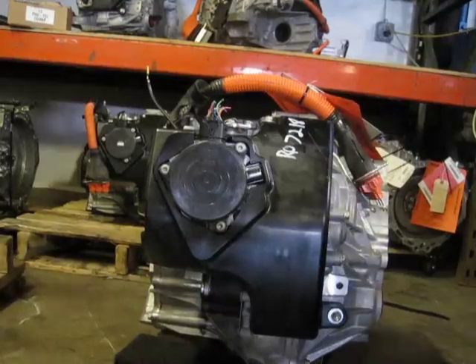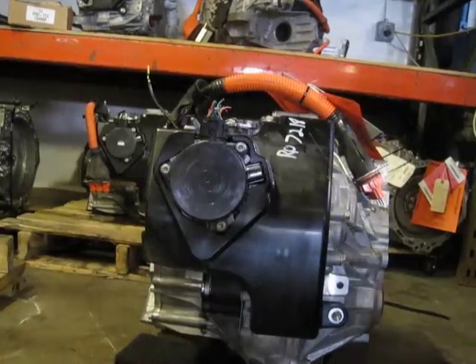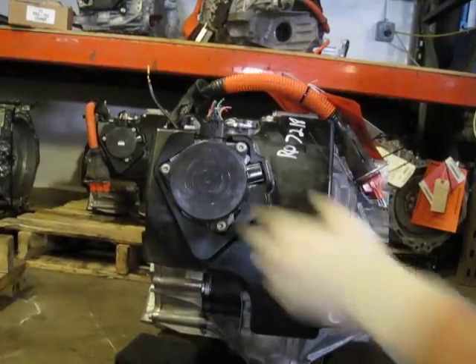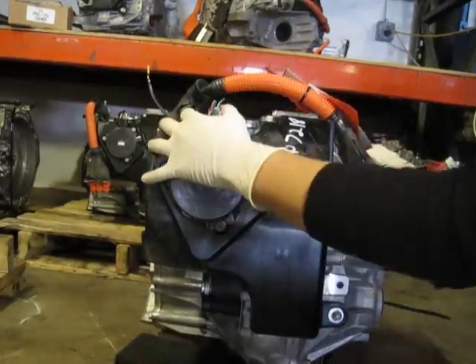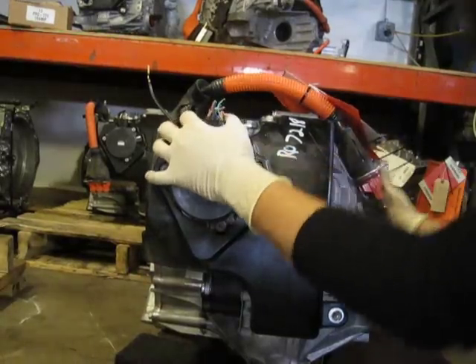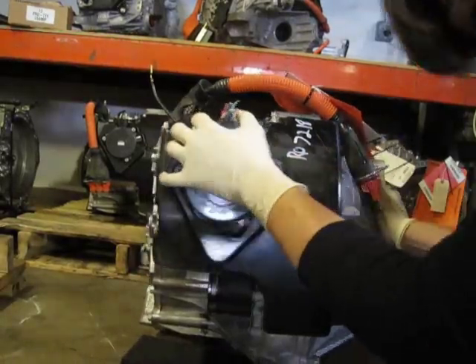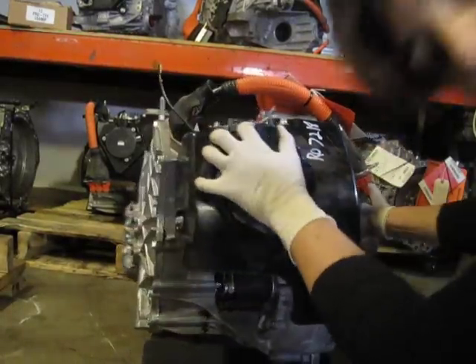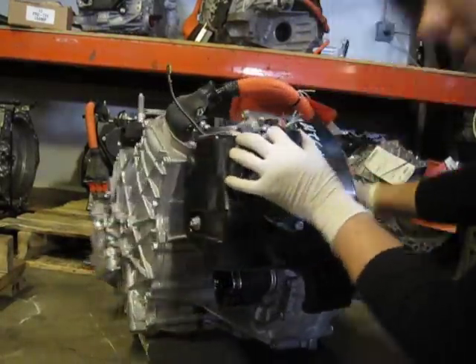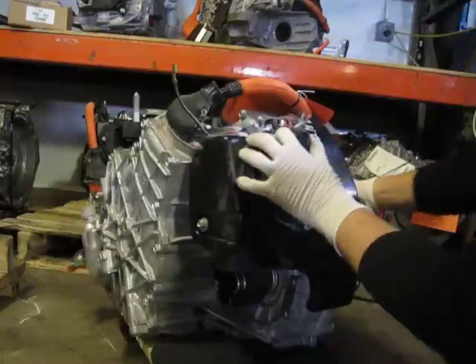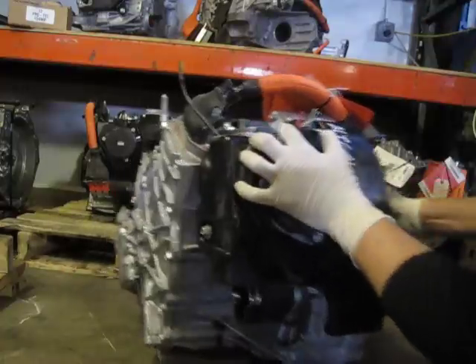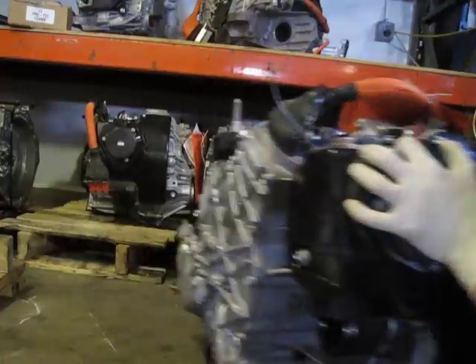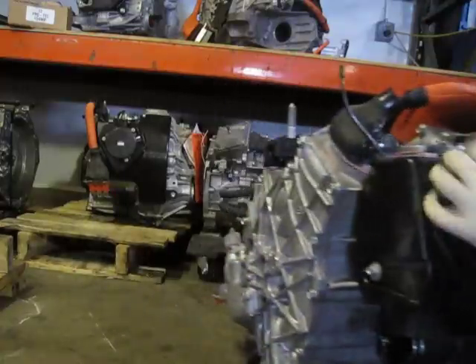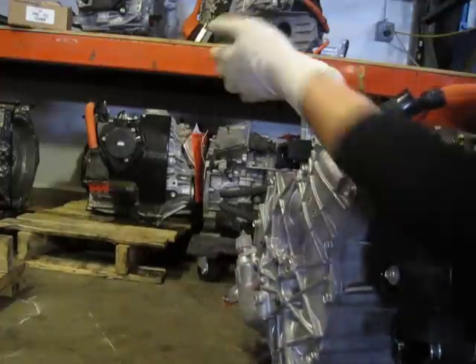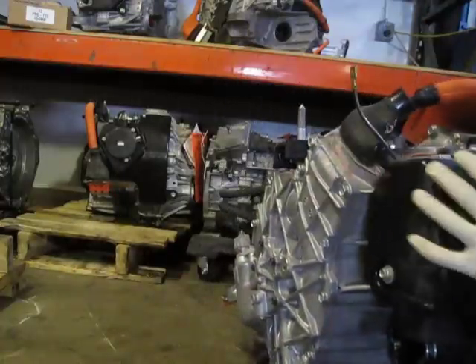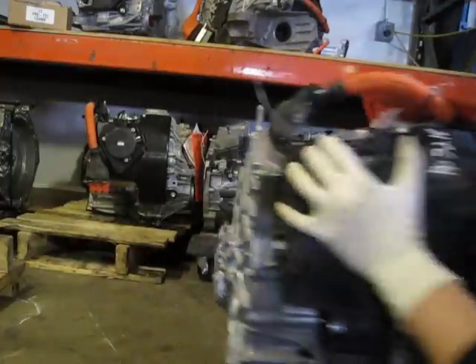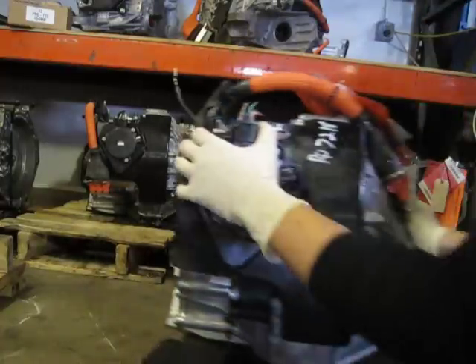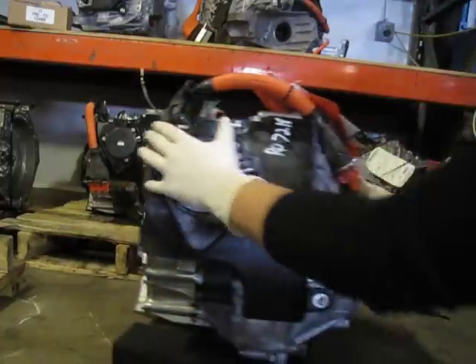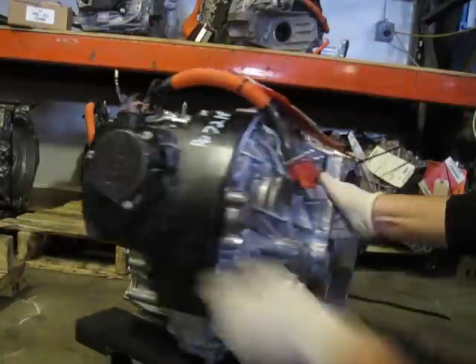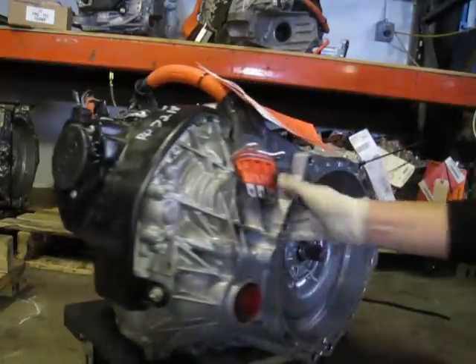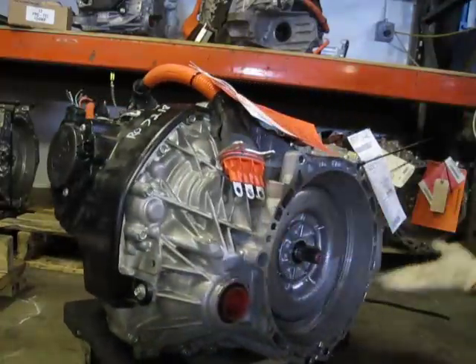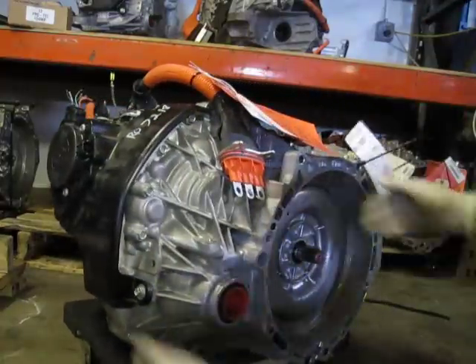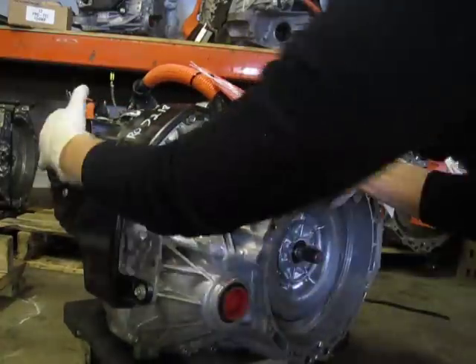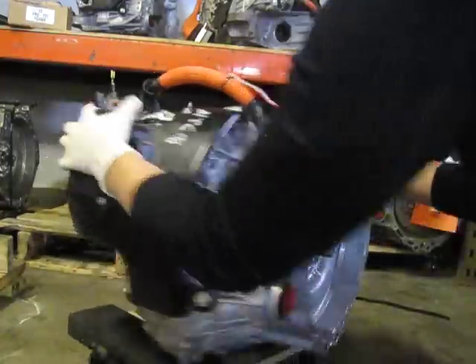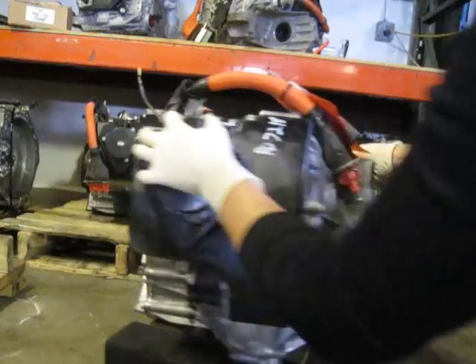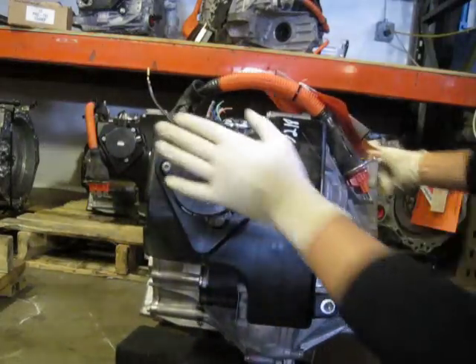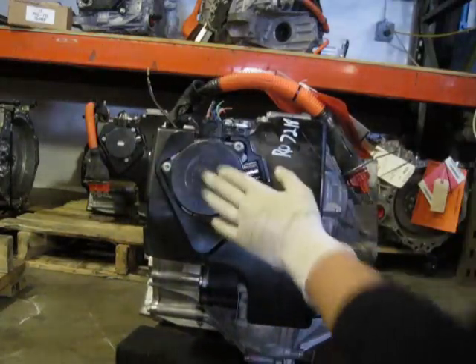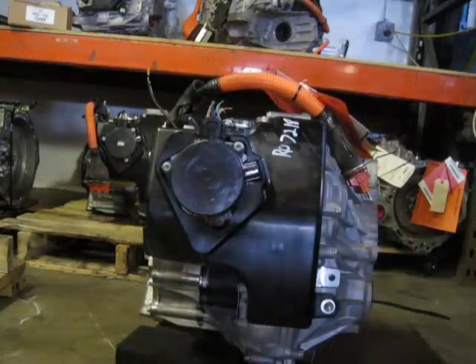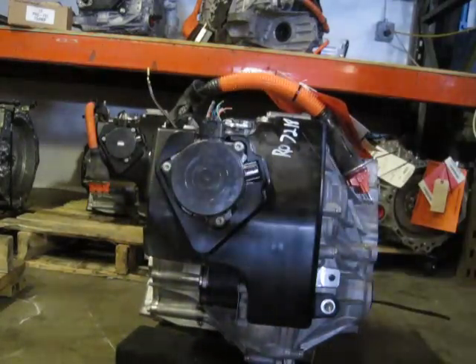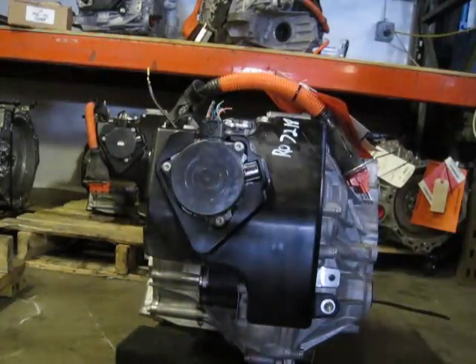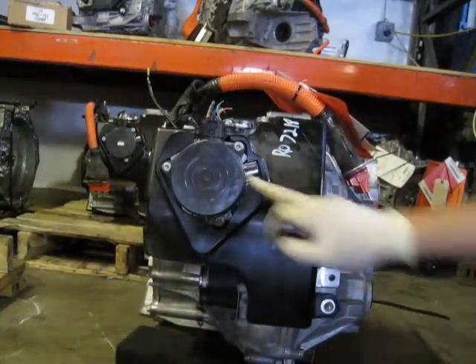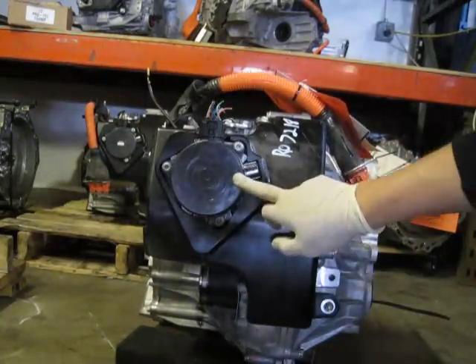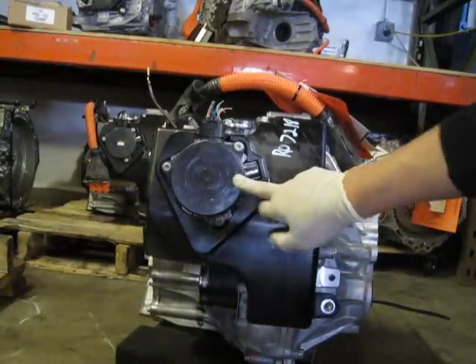Here we are in the used transmission department. See all of our transaxles — here is one for a Gen 2 Prius. And right on the back, as Raj suggested, is the power control motor.